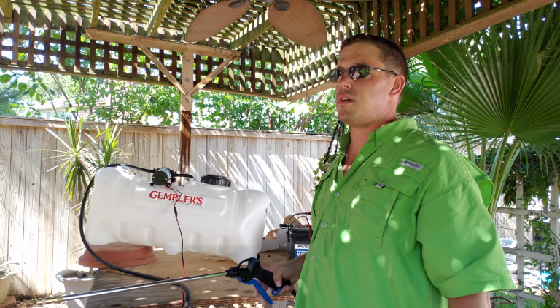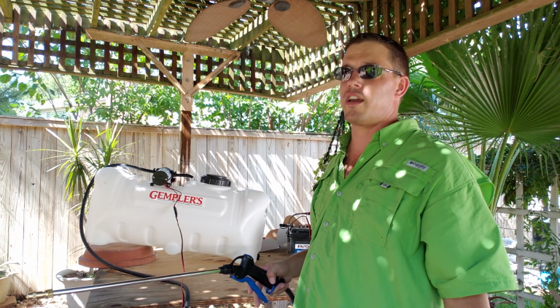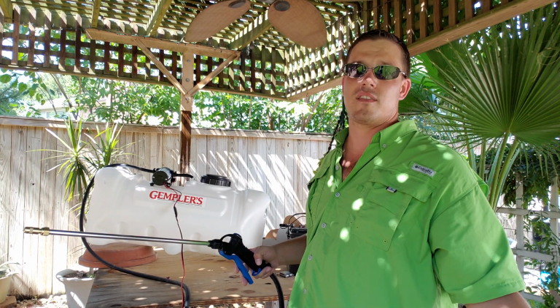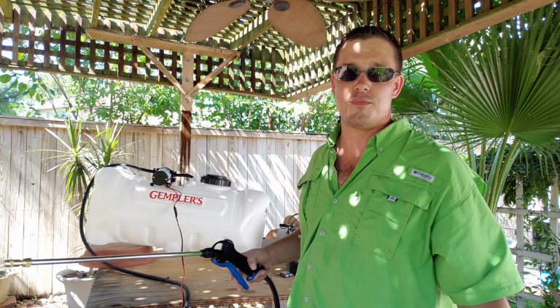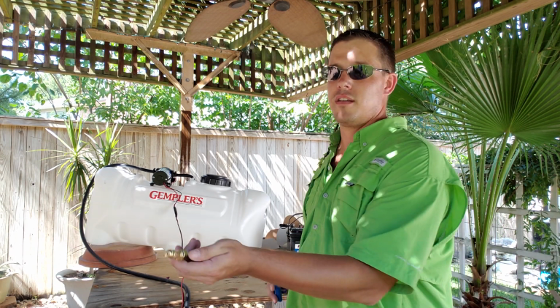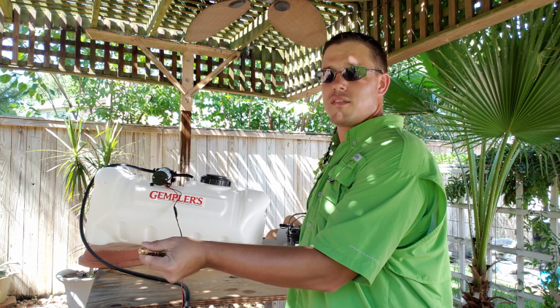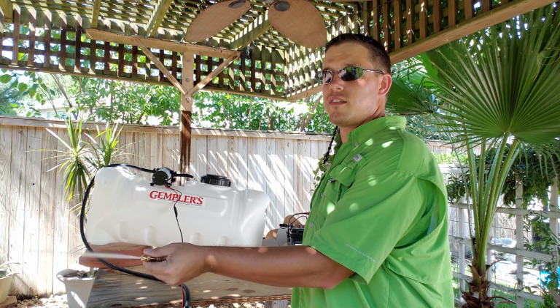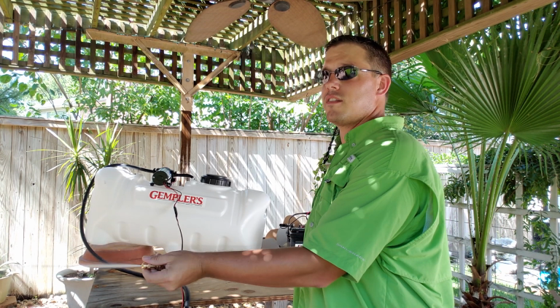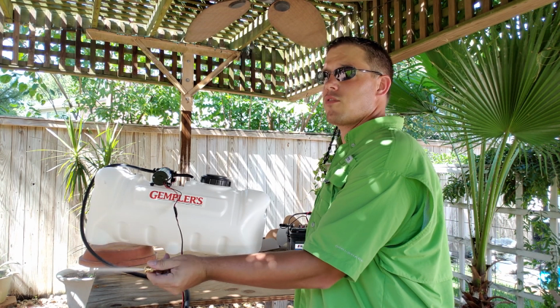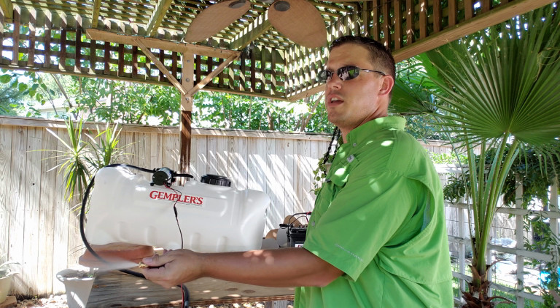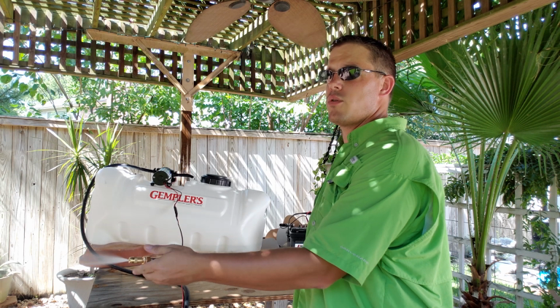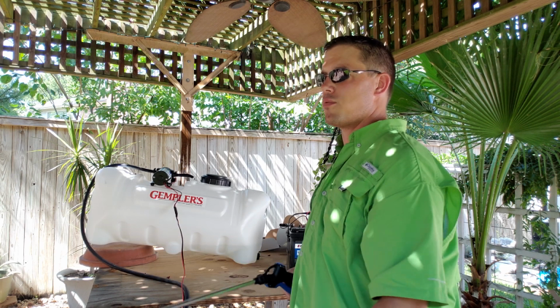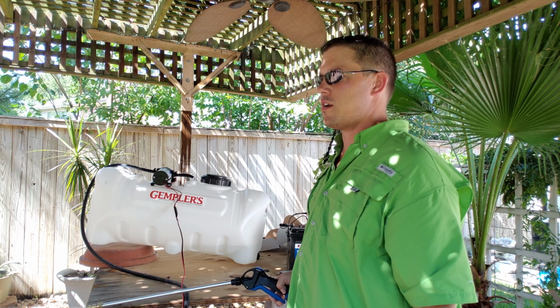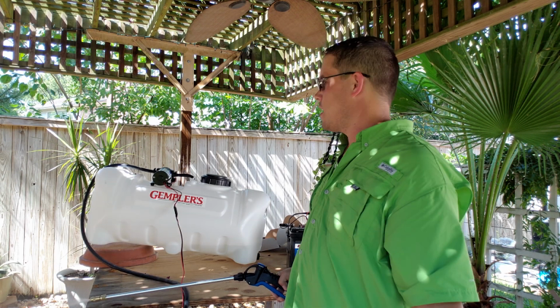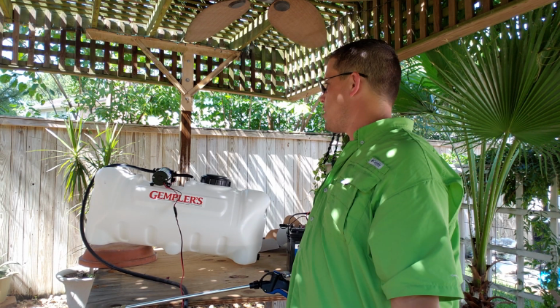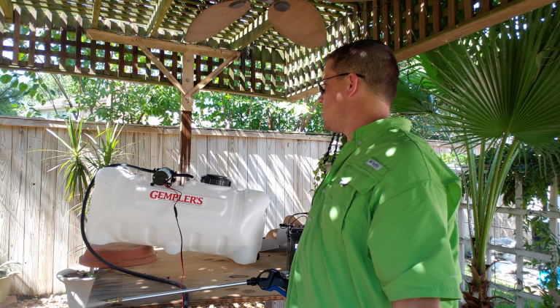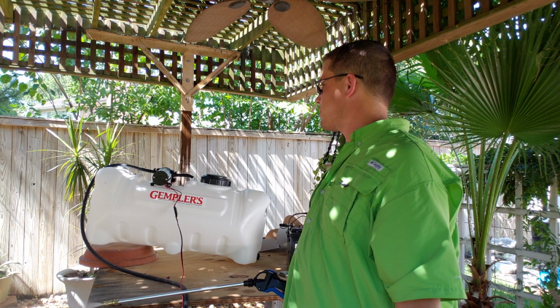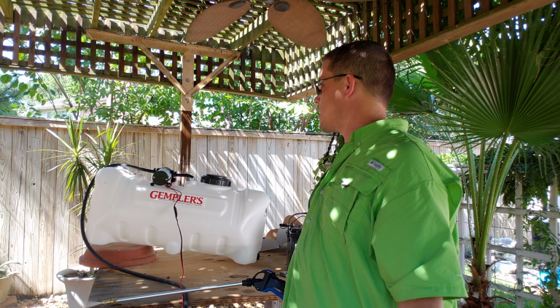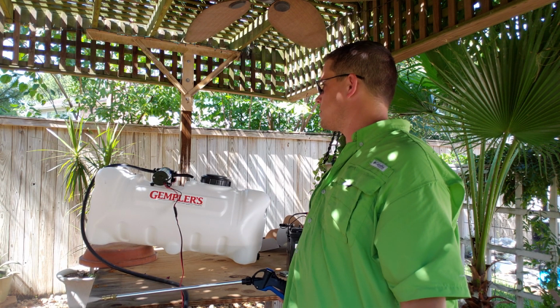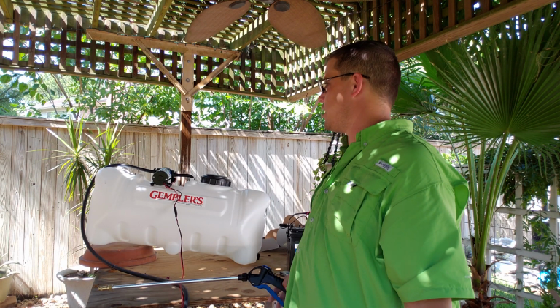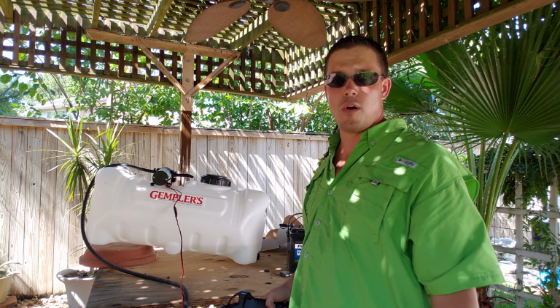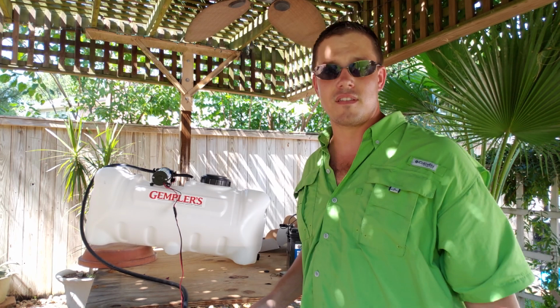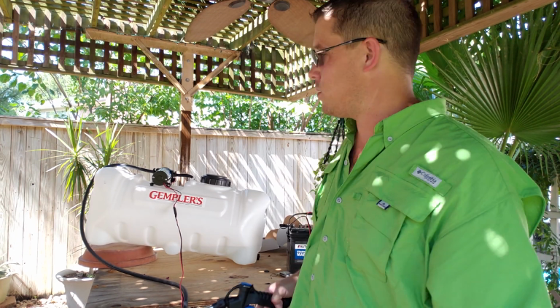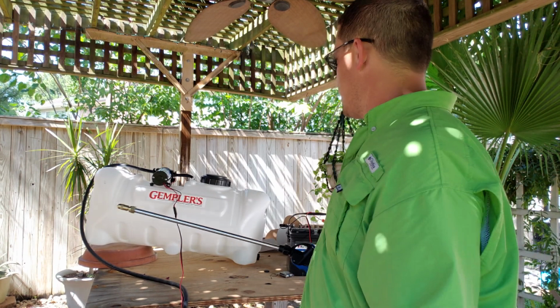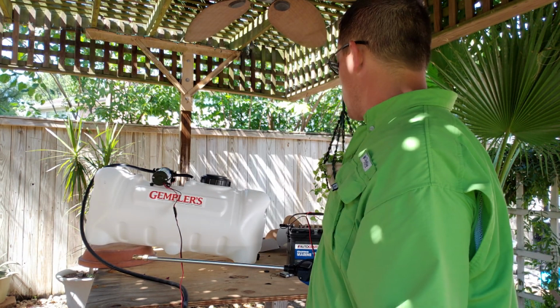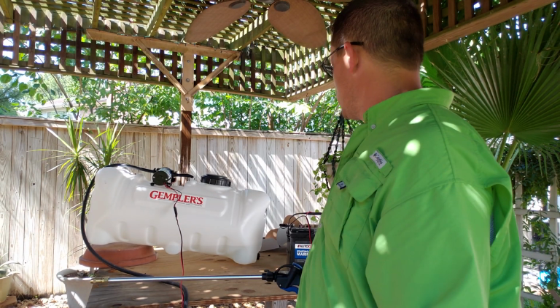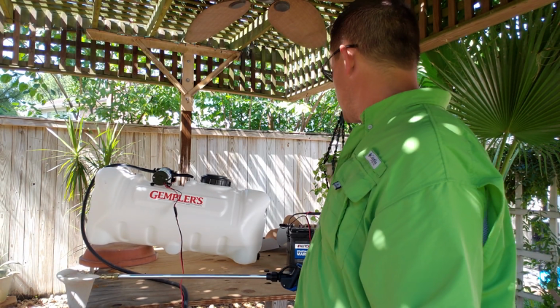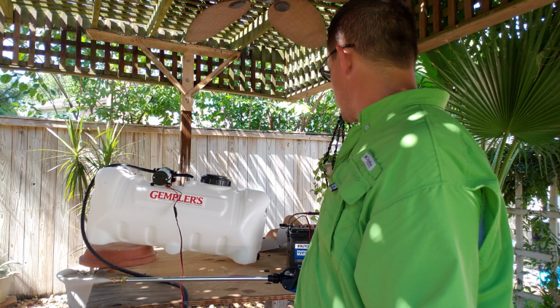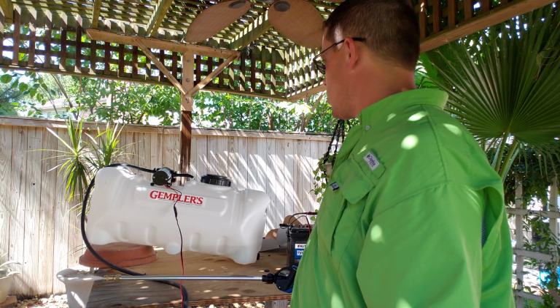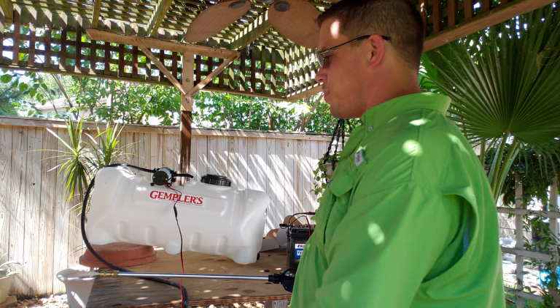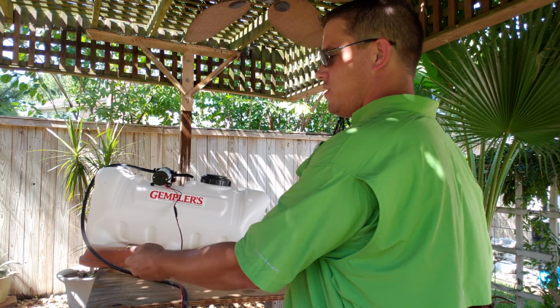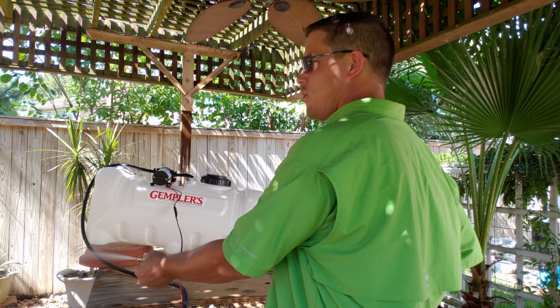By working, I mean it's squirting water. So as long as it's throwing bleach, soap, or water, I'm happy with it. I don't want to blow up the system, so I'm going to call it a positive day on that one.